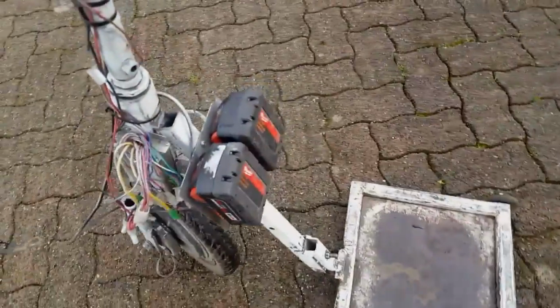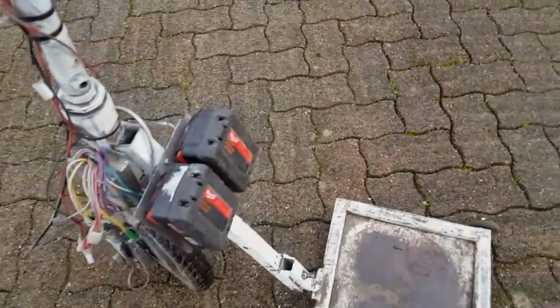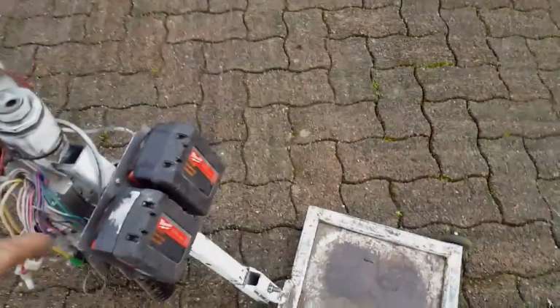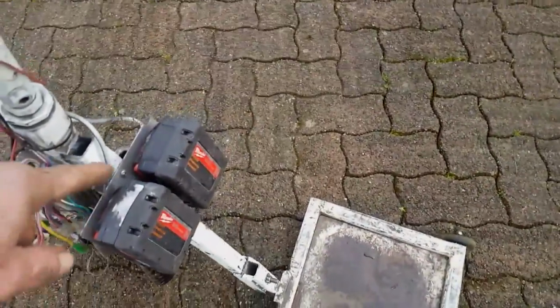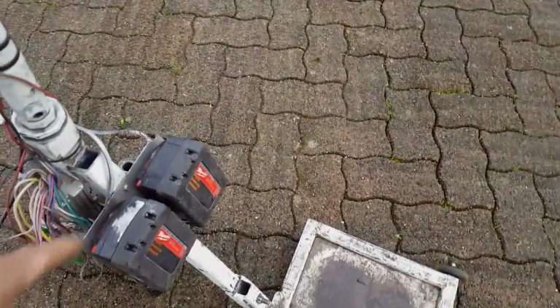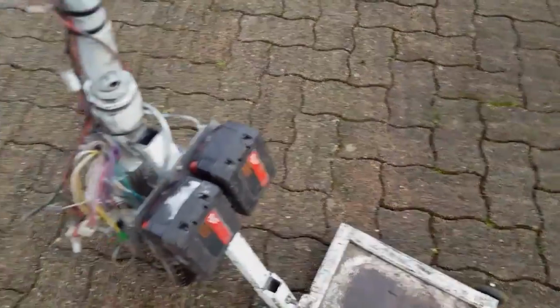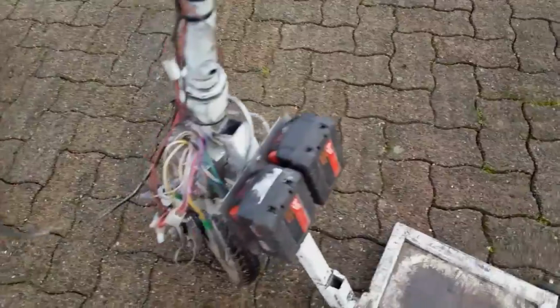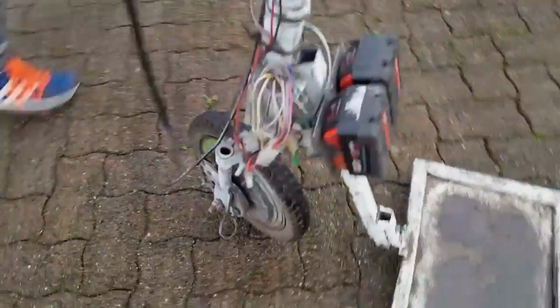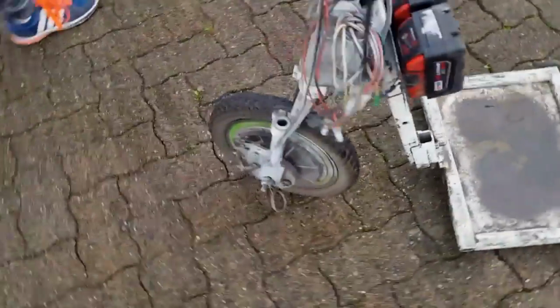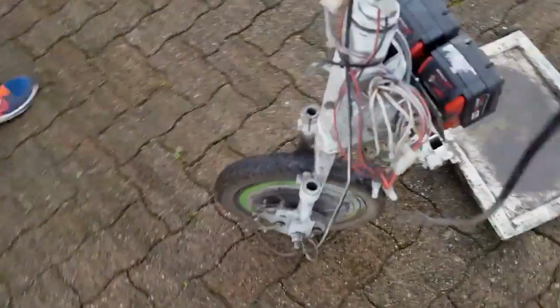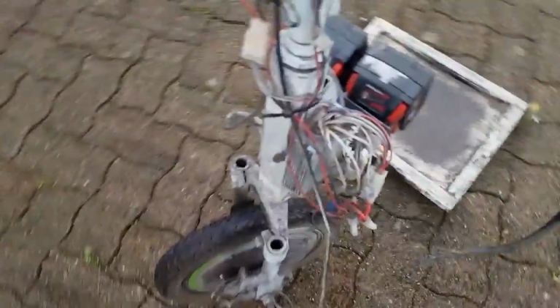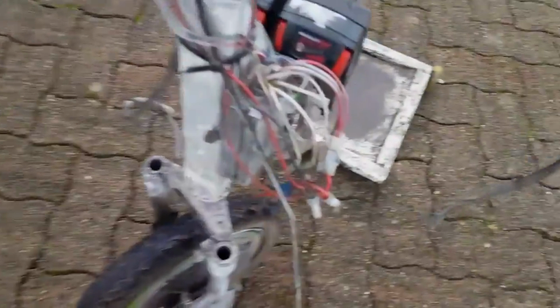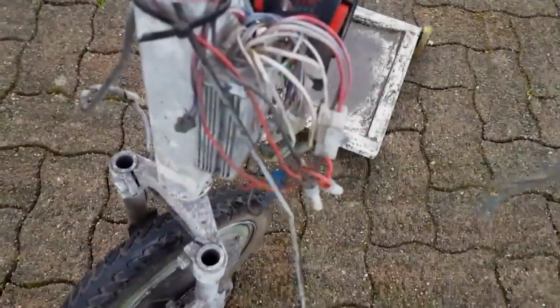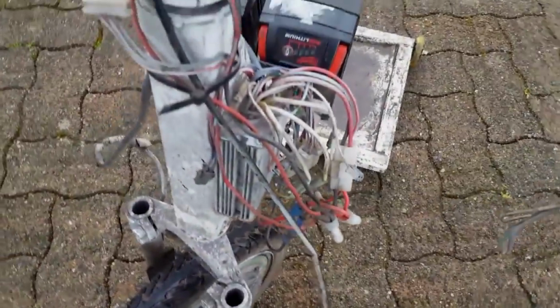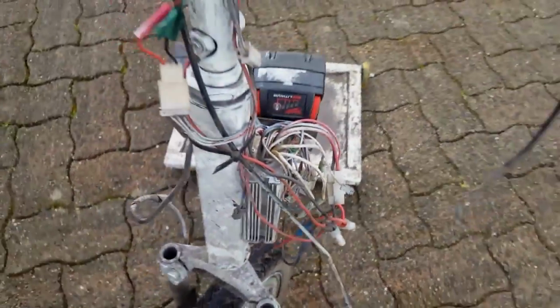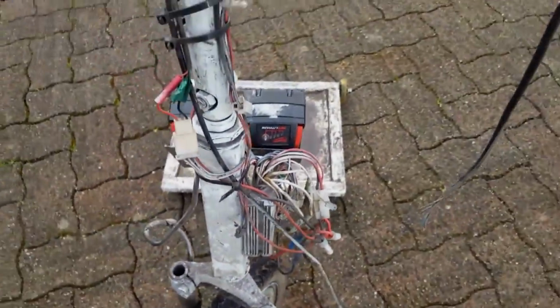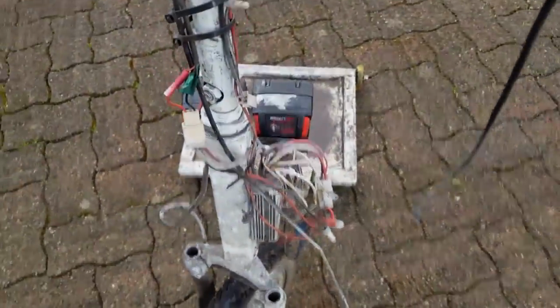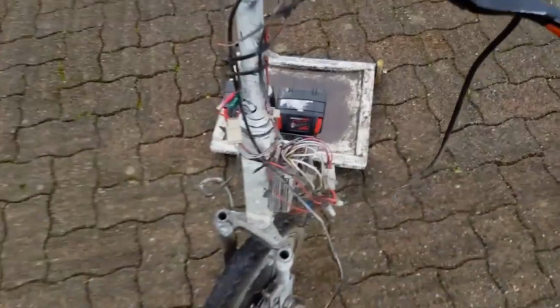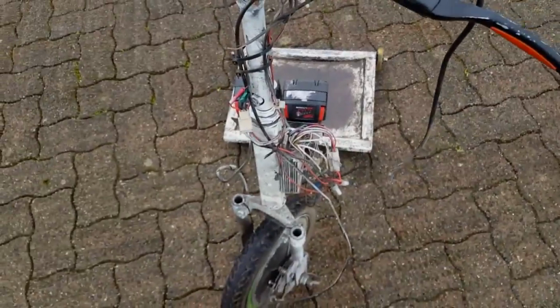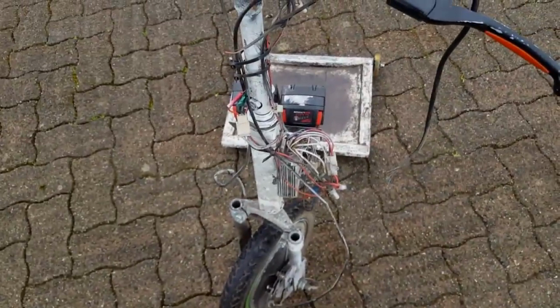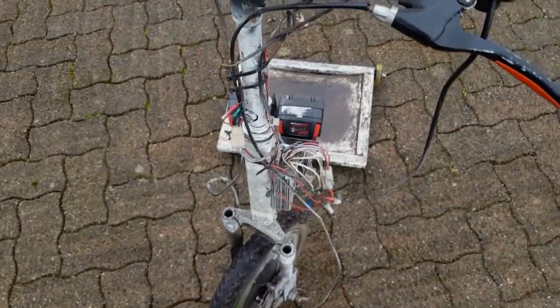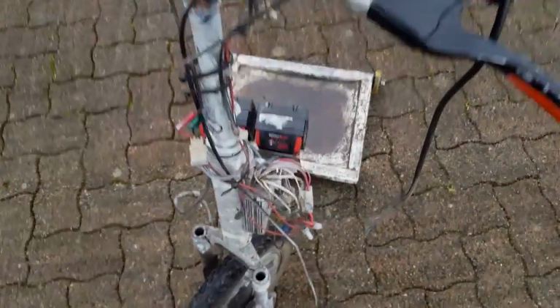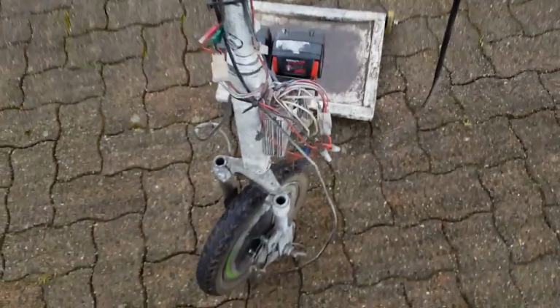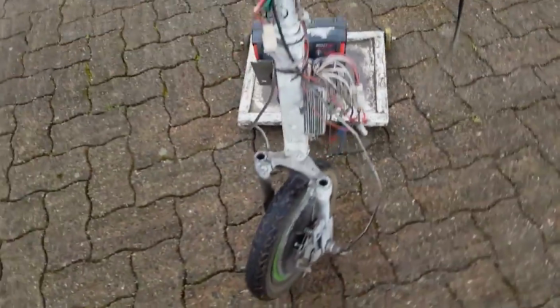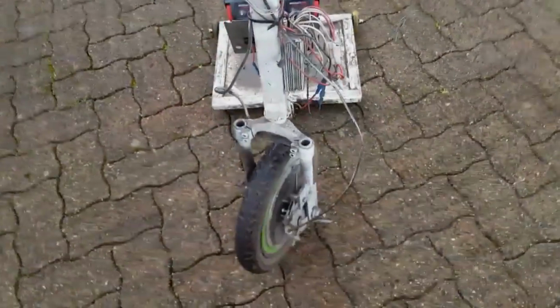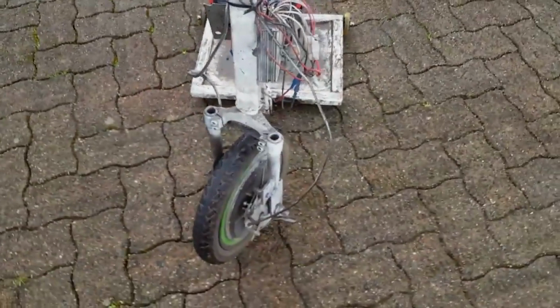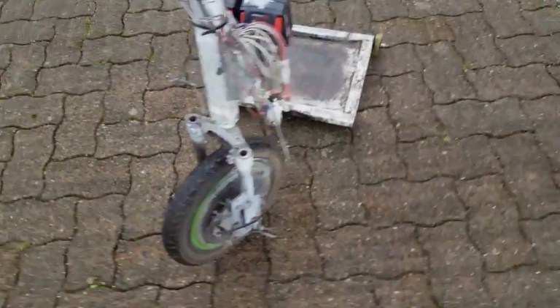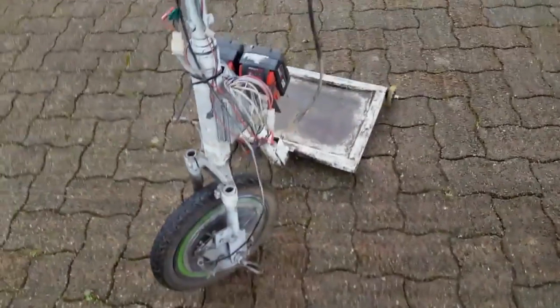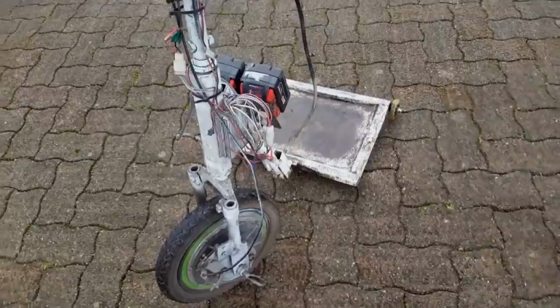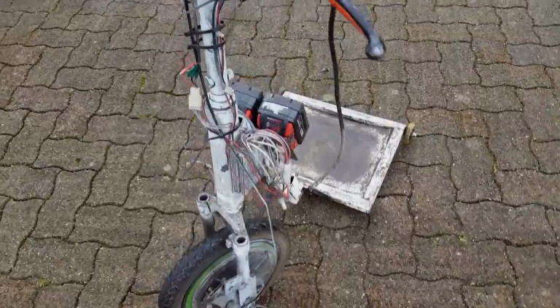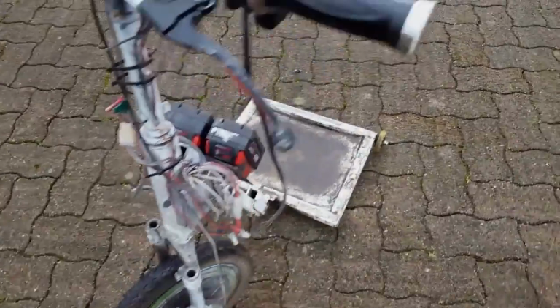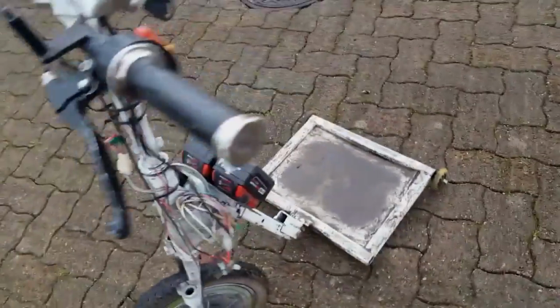Right now I have 36 volts of battery power — two batteries. The controller will go up to 48 volts. I've run it on three batteries before and that was way too fast, so I reduced it back to two batteries.